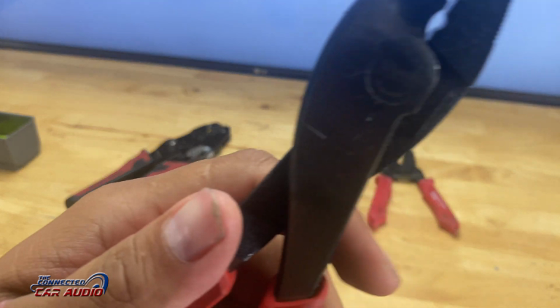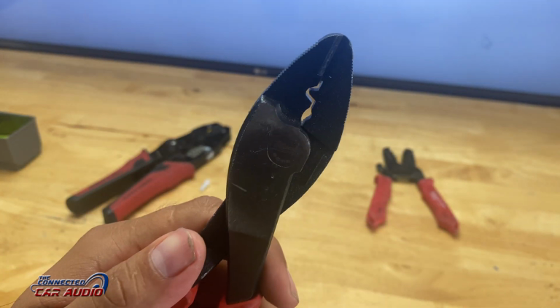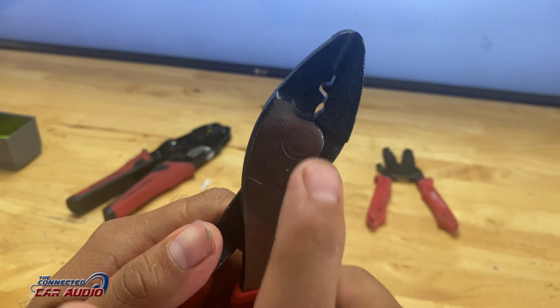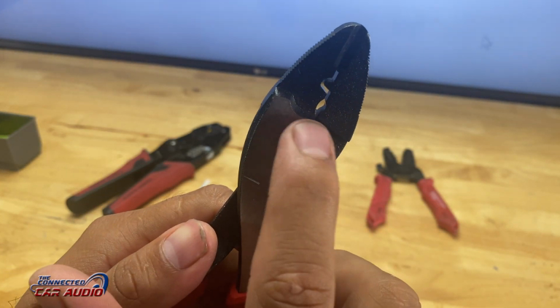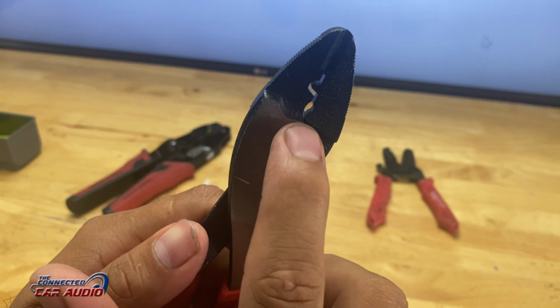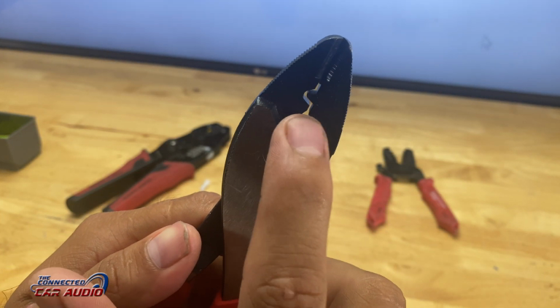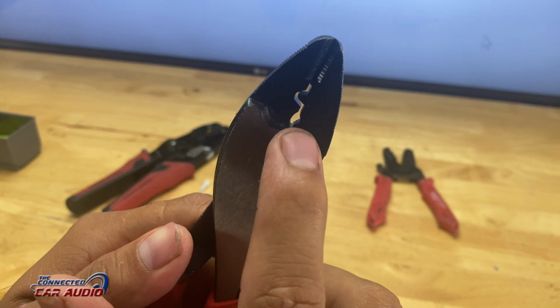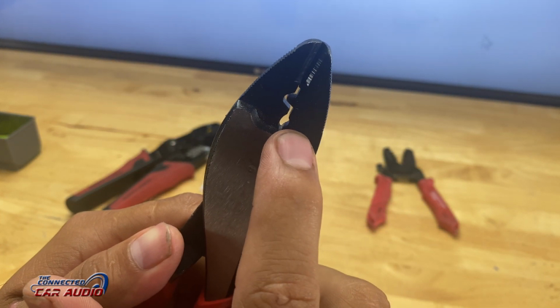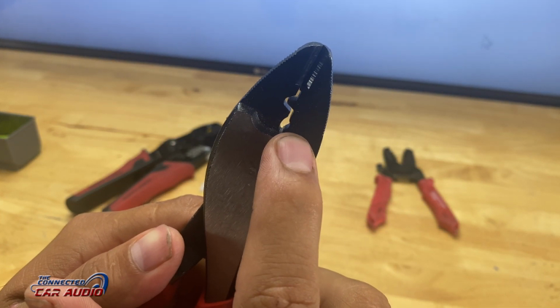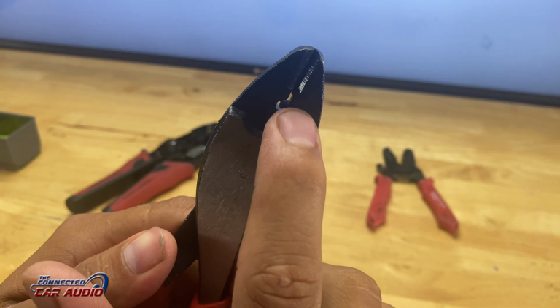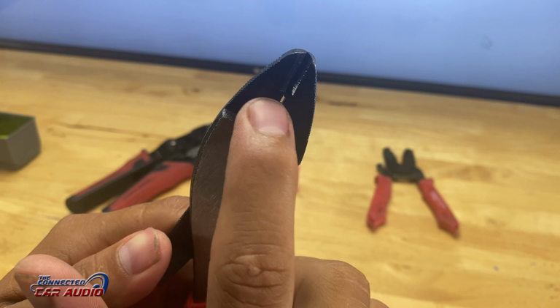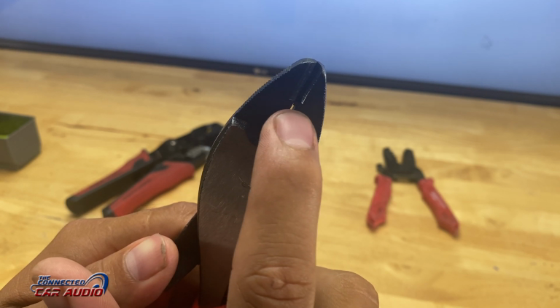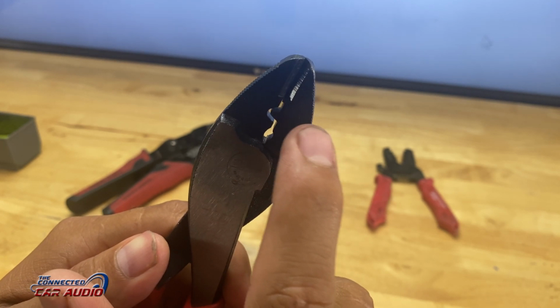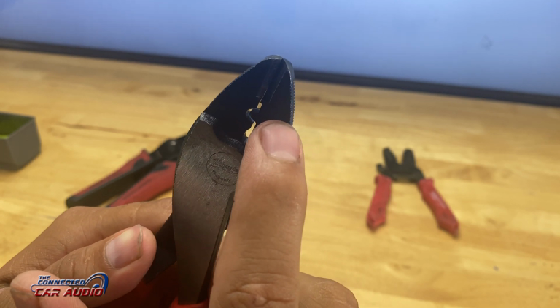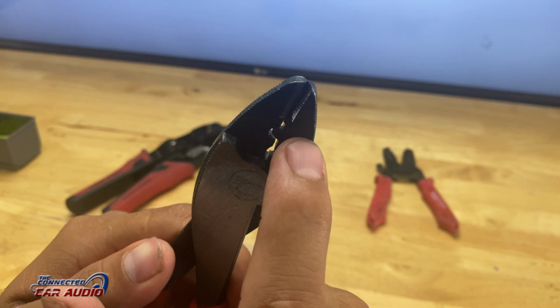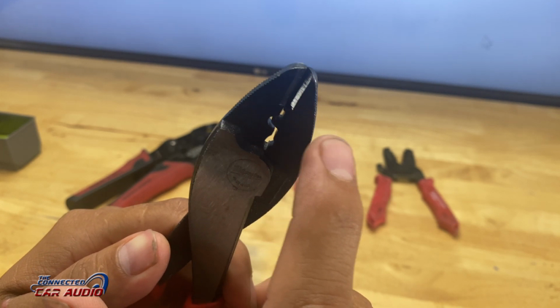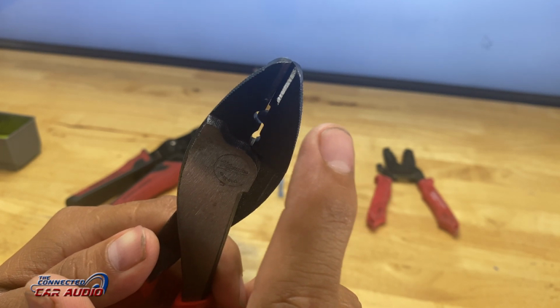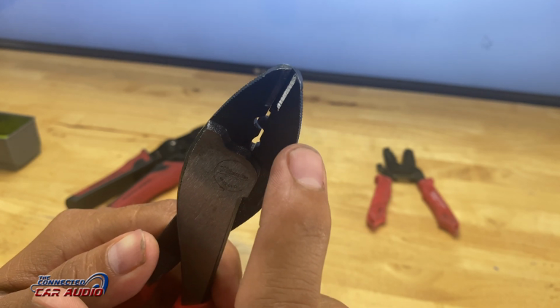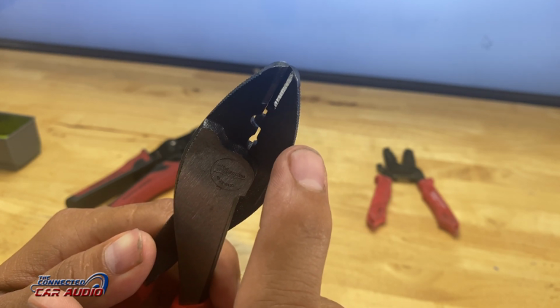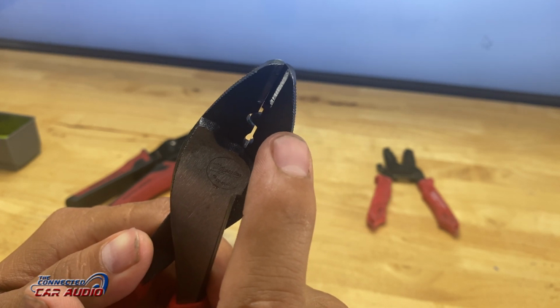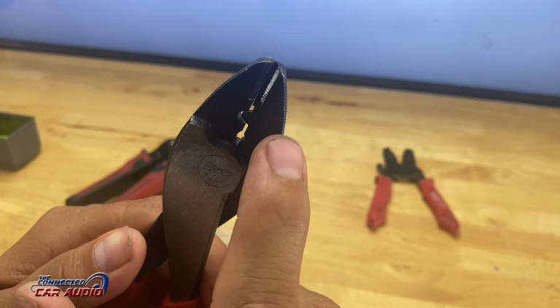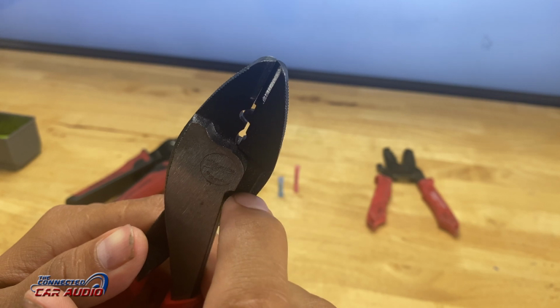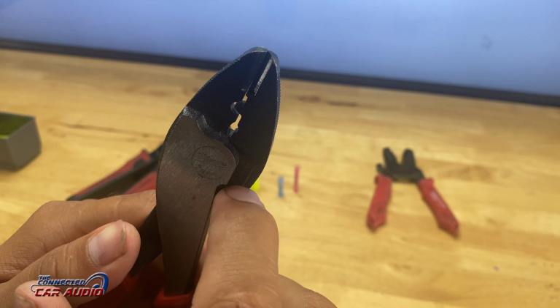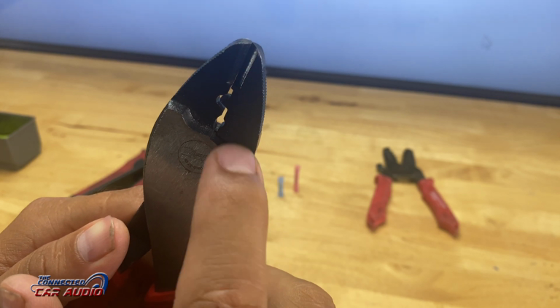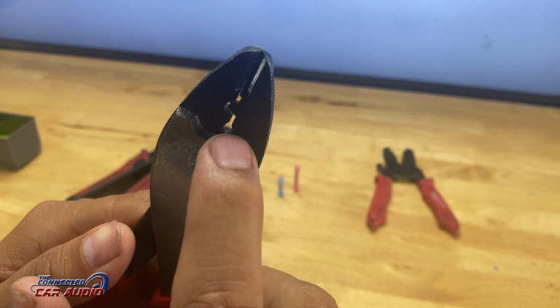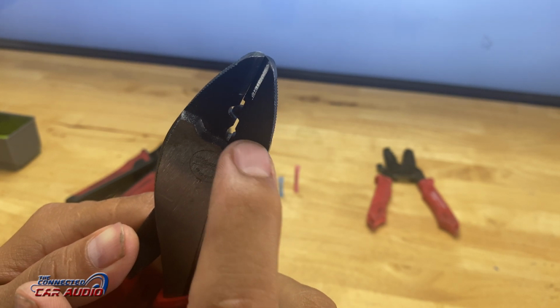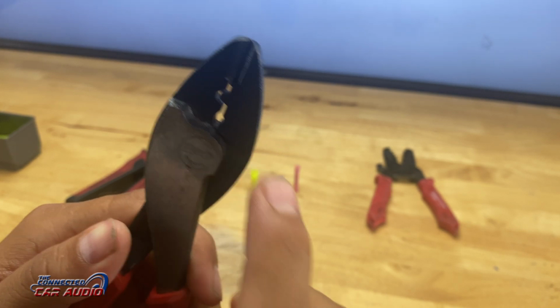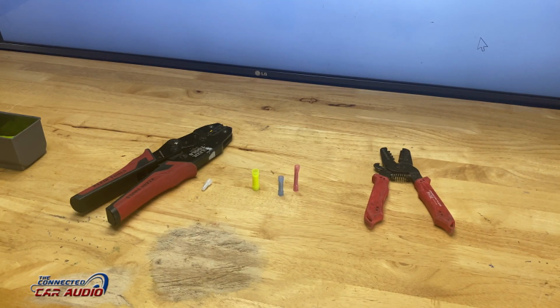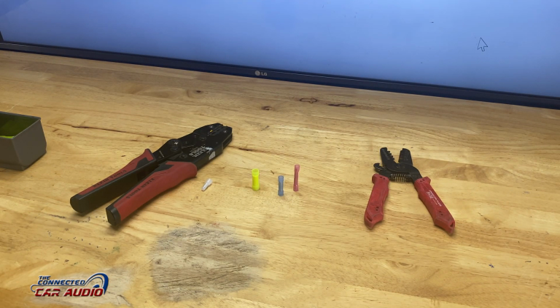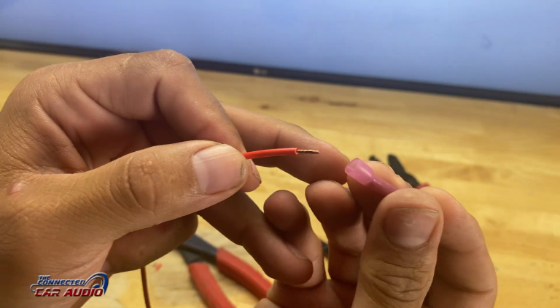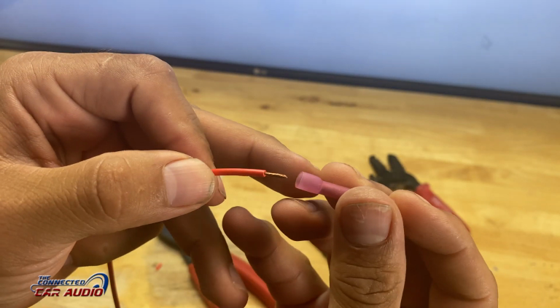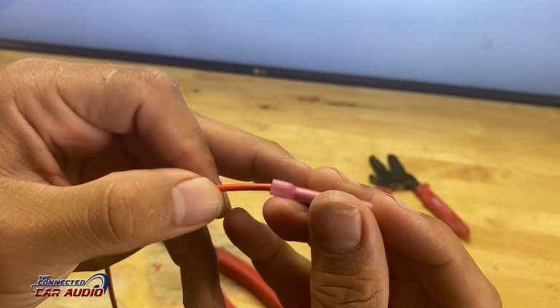I want to show you guys how to crimp two wires together and the best possible ways to do that. We're going to start with this crimper that probably everyone has in the car audio profession. The bottom part of it is for uninsulated wires and the middle part of it is for insulated wires.